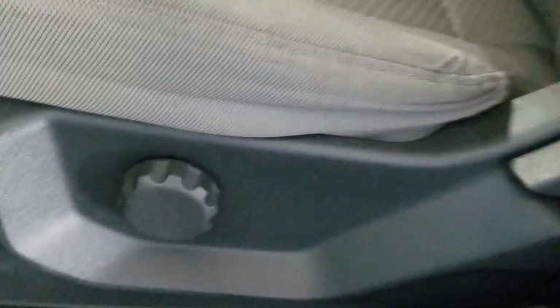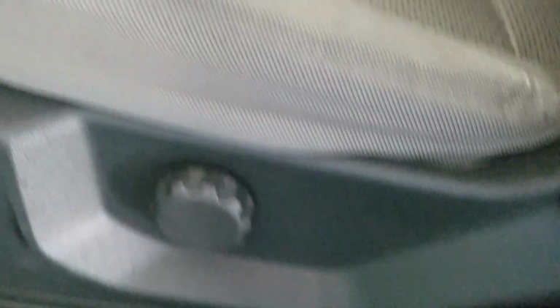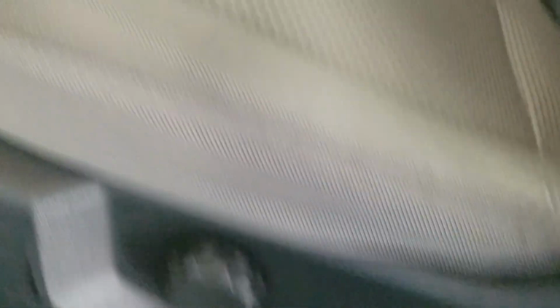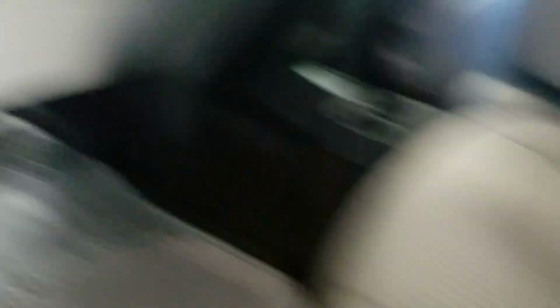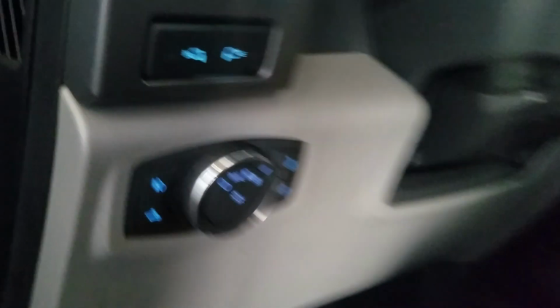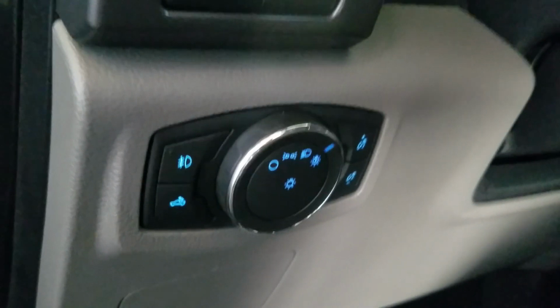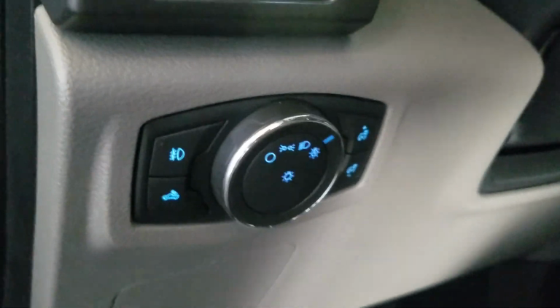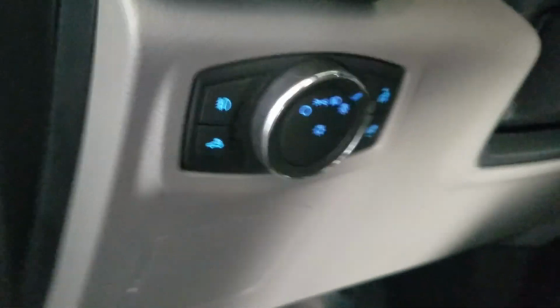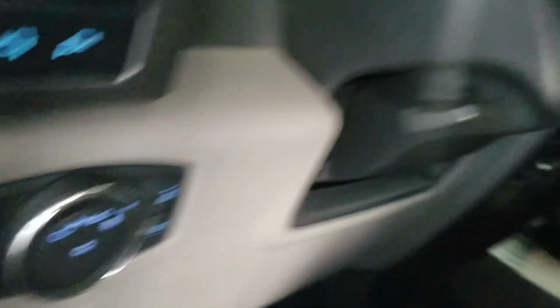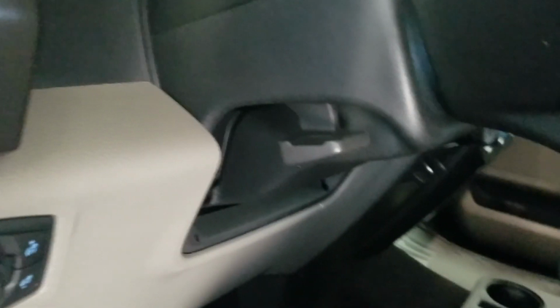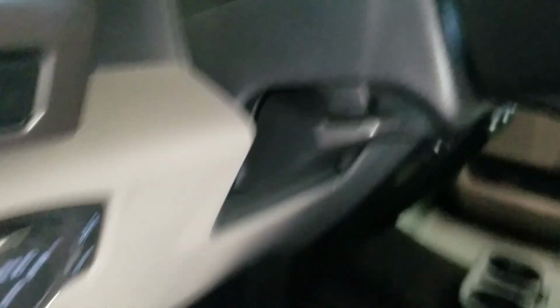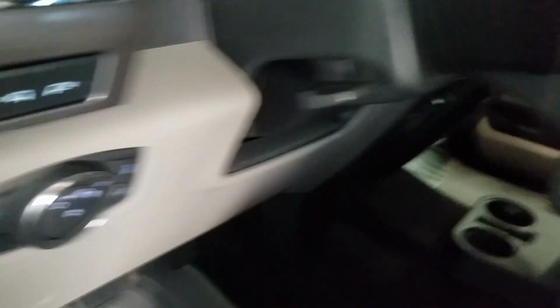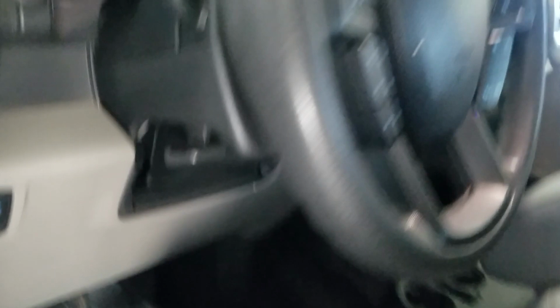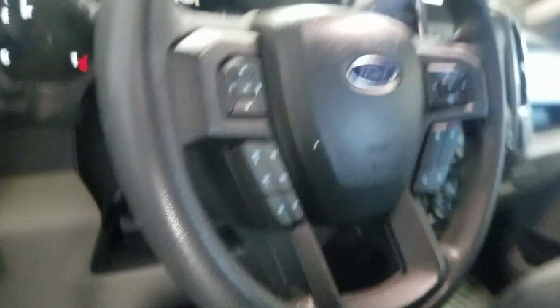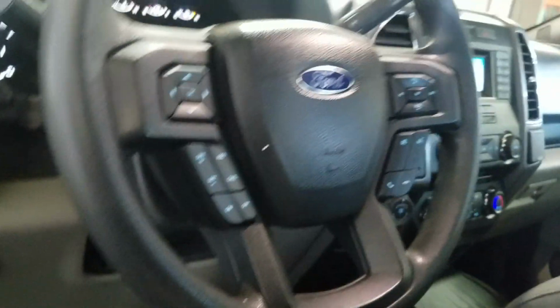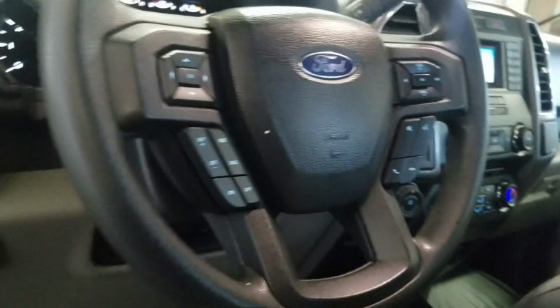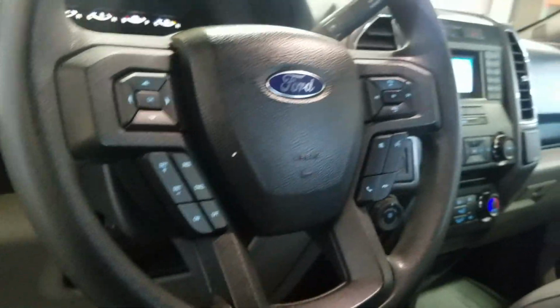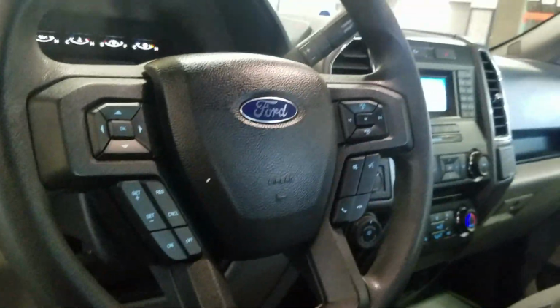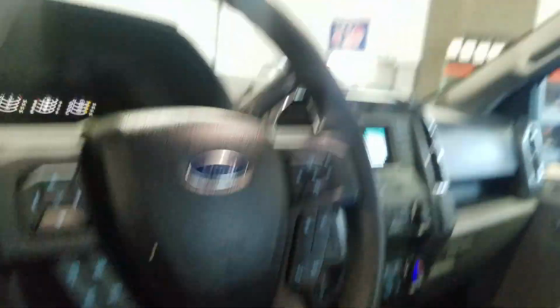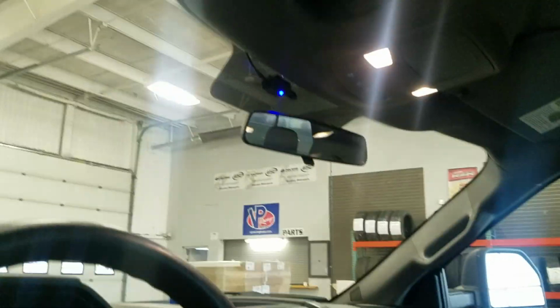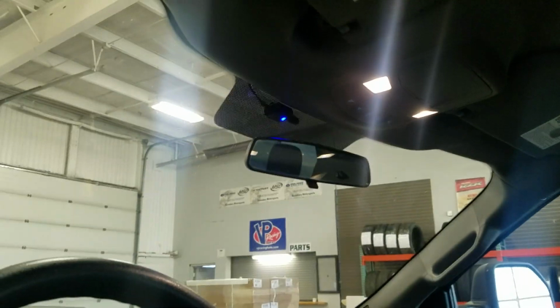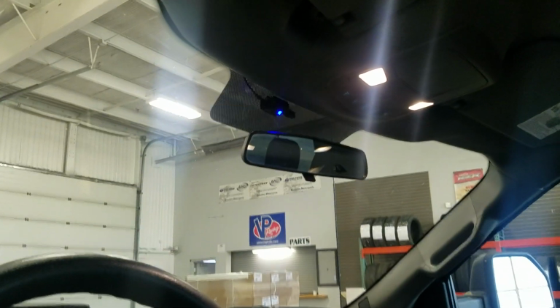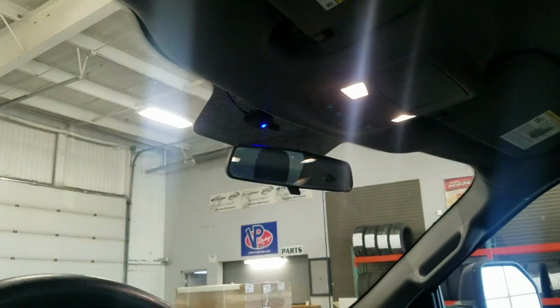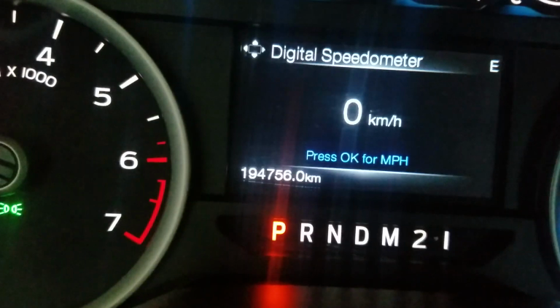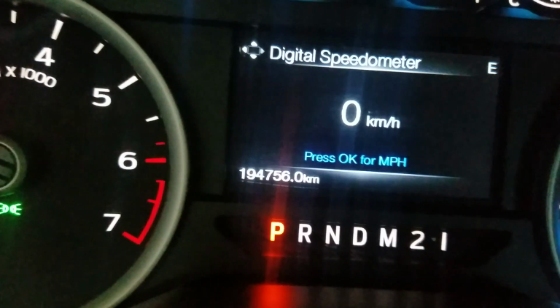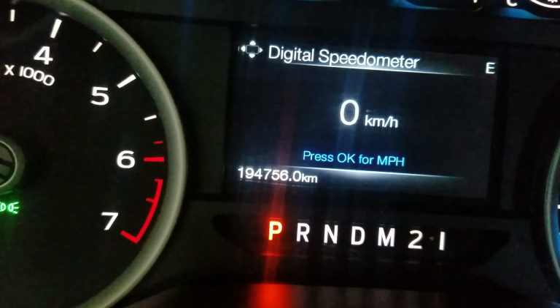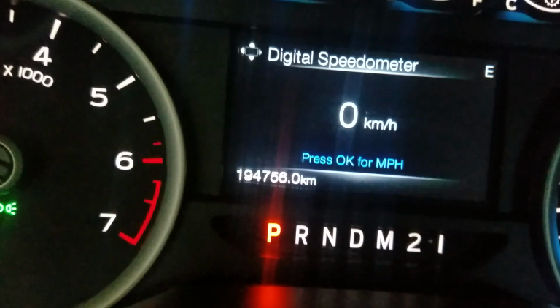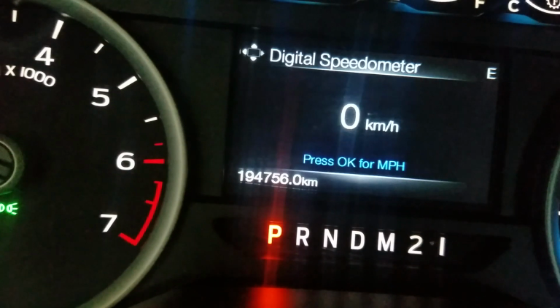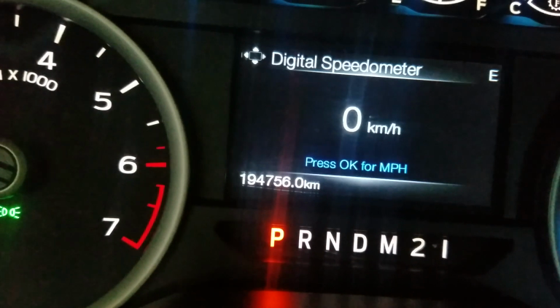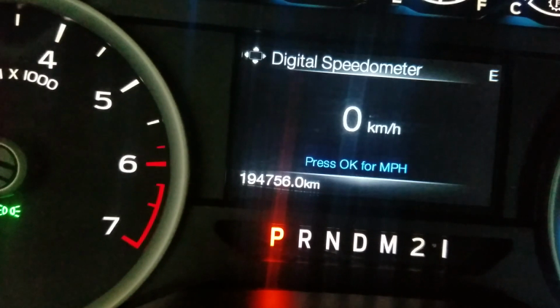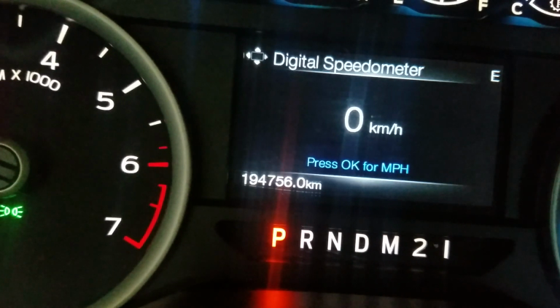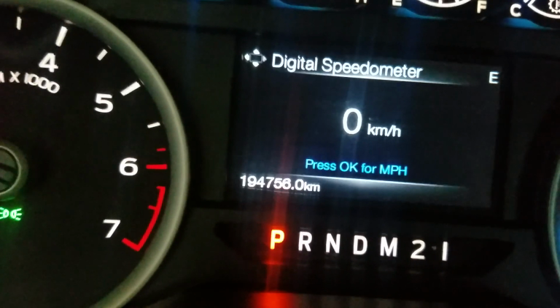Over the steering column we have our automatic headlamp settings, as well as a tilt steering wheel with audio controls to the left and additional options to the right, along with a rear view mirror with cabin lighting.